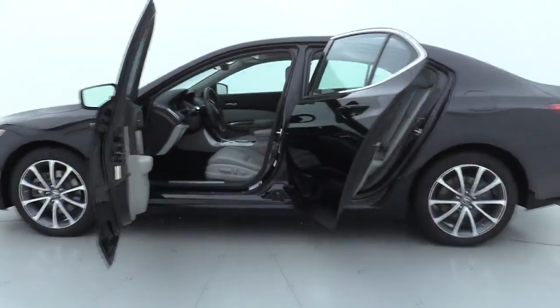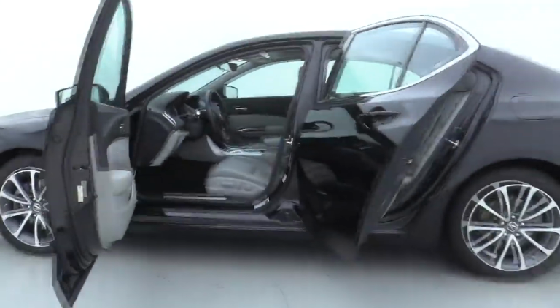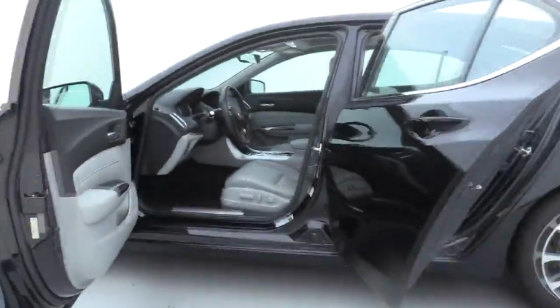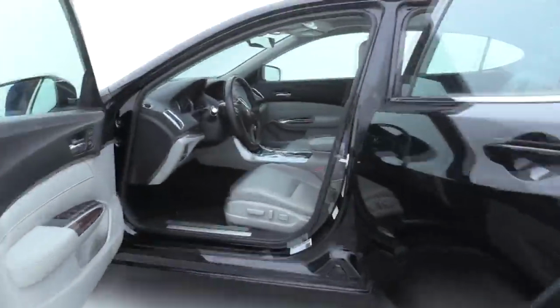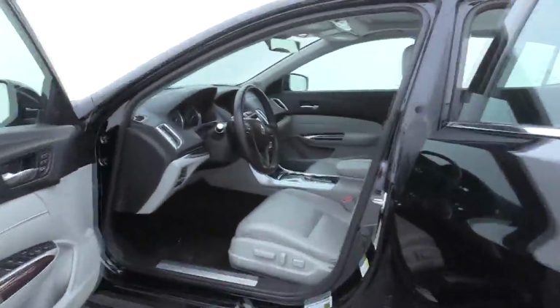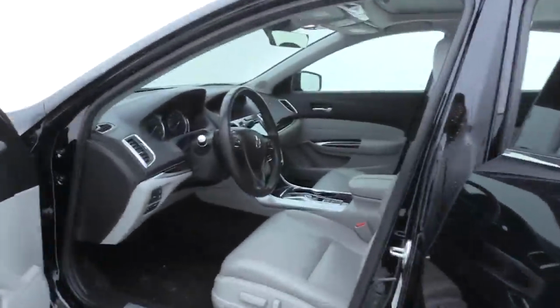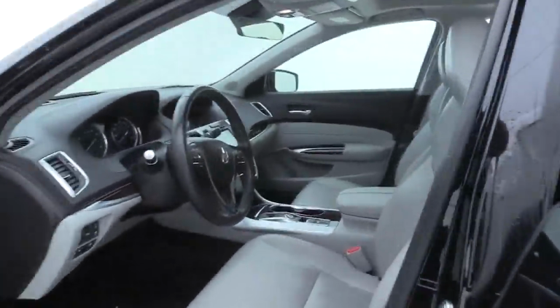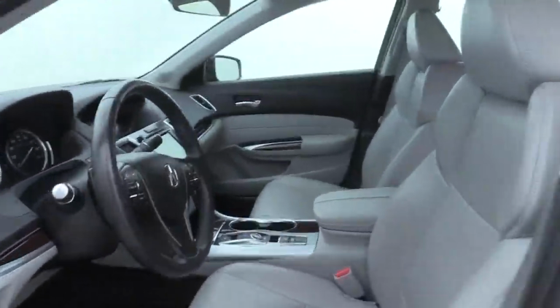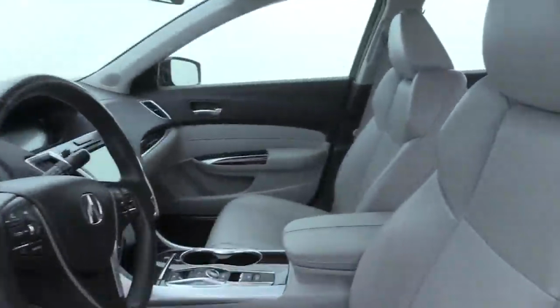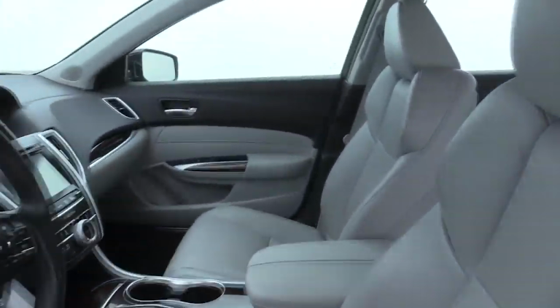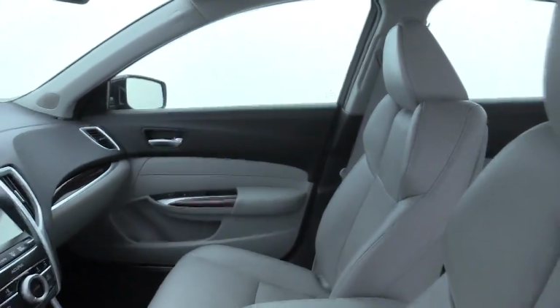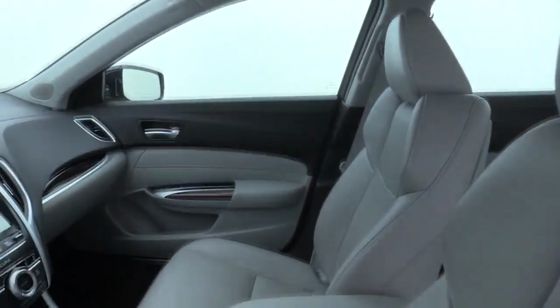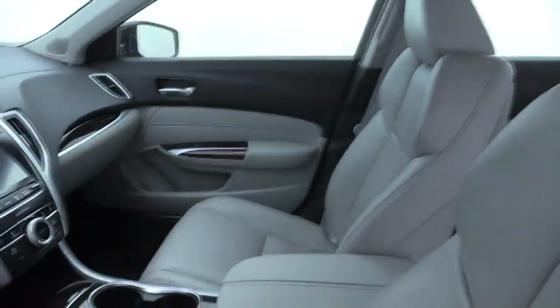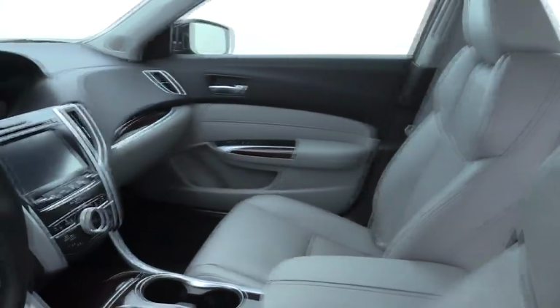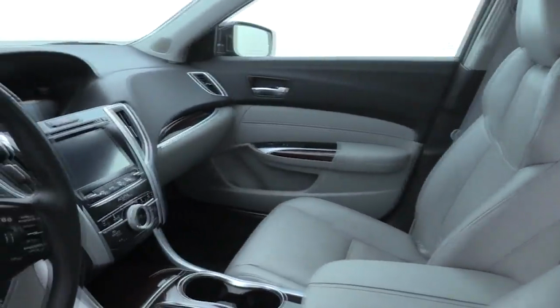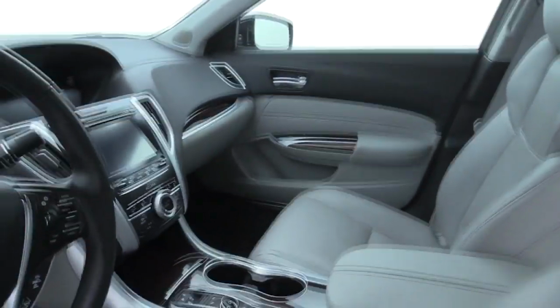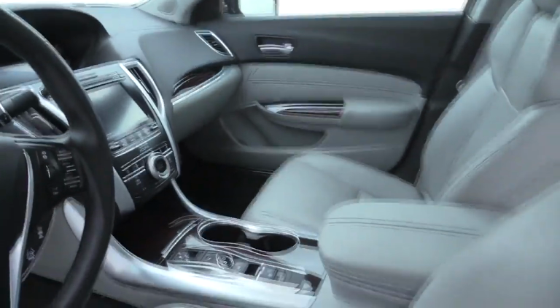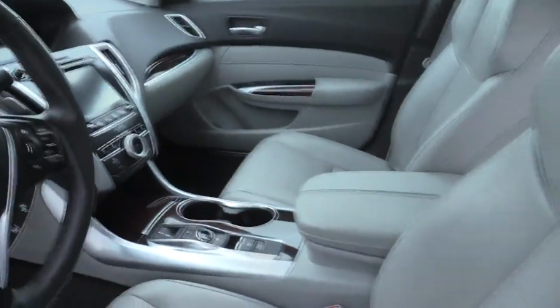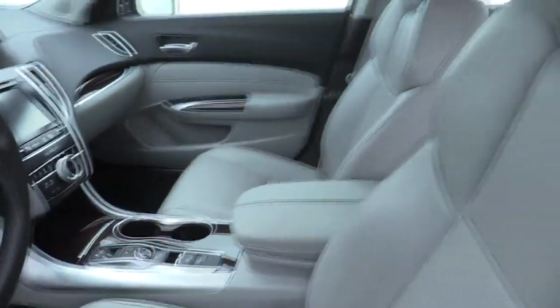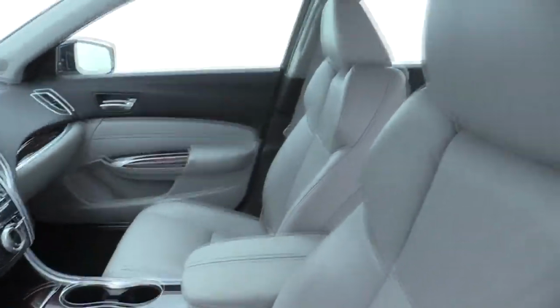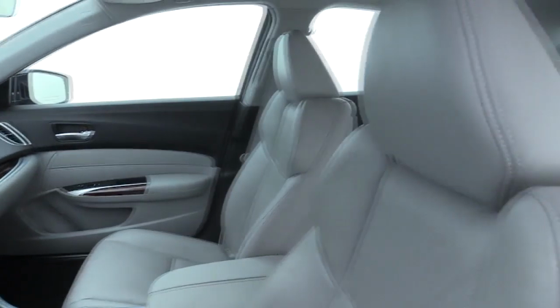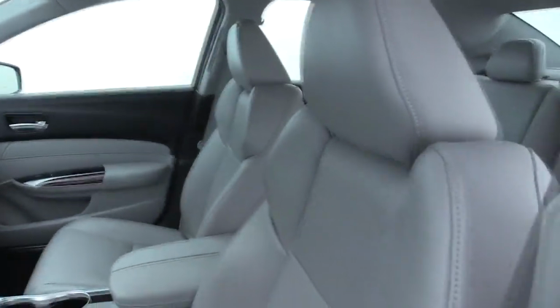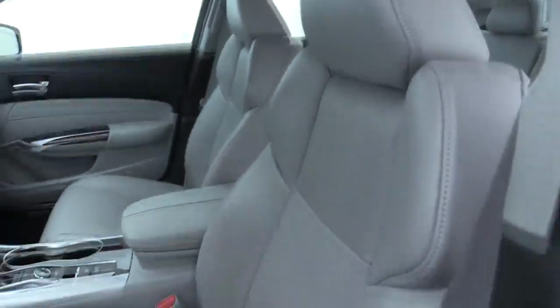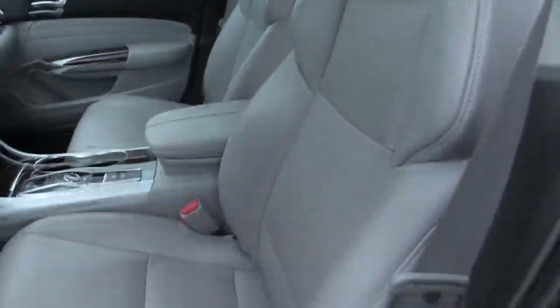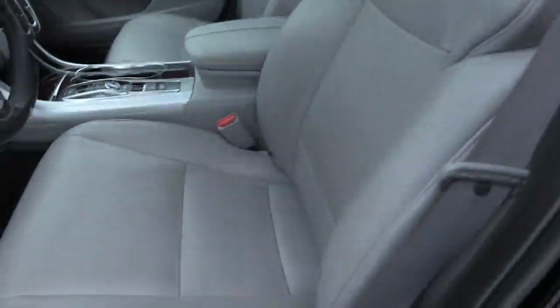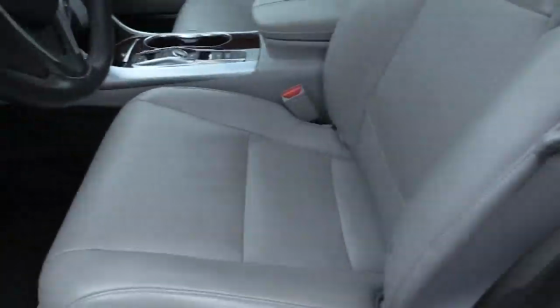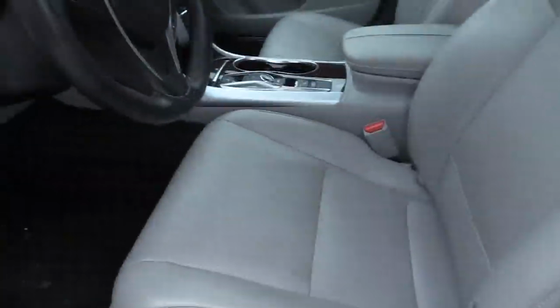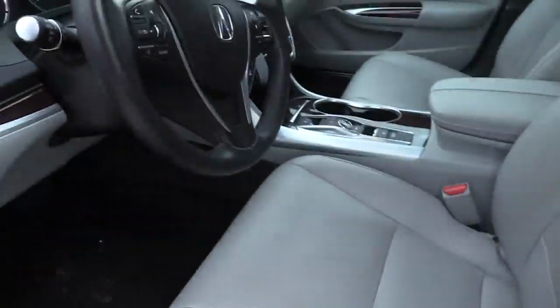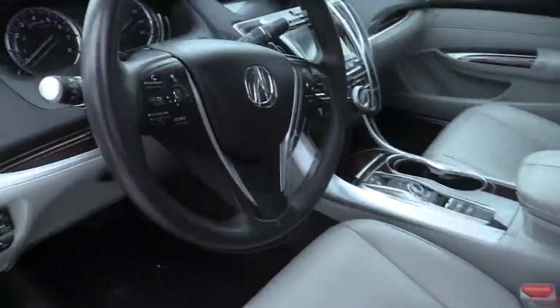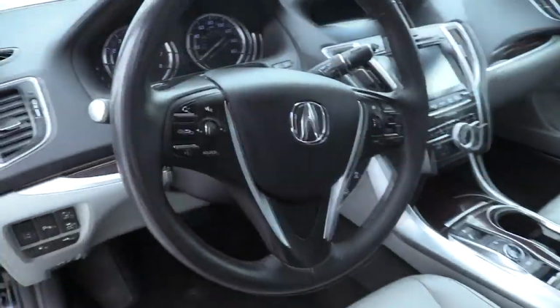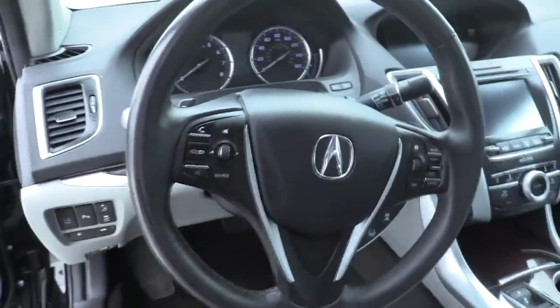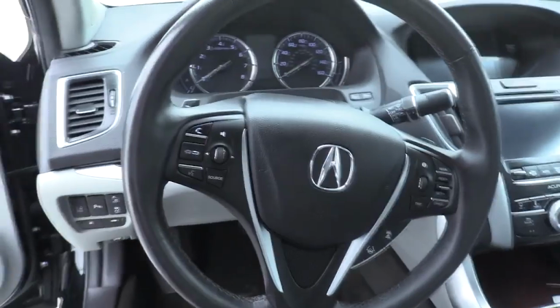Here are some of this vehicle's great options: traction control, power passenger seat, navigation system, dual airbags, leather-wrapped steering wheel, power steering, four-wheel disc brakes, center armrest, electronic stability control, and CD player.